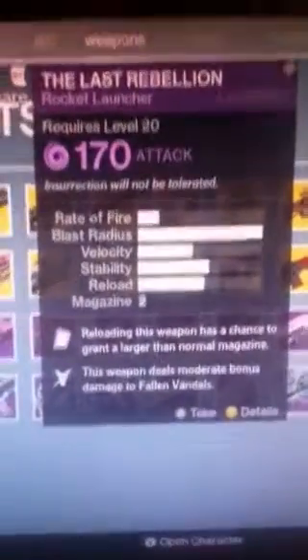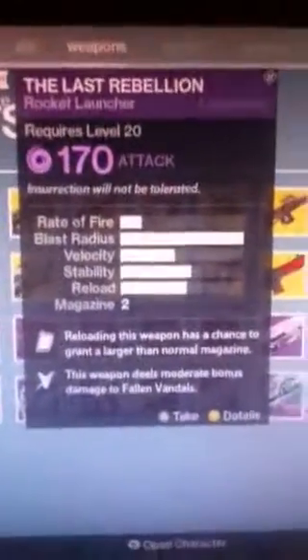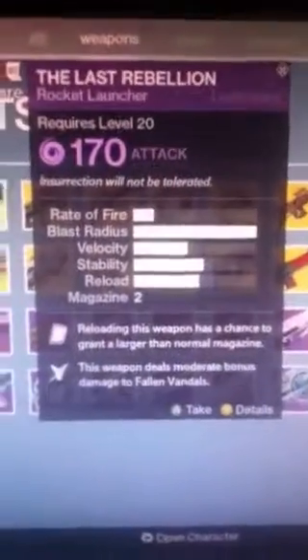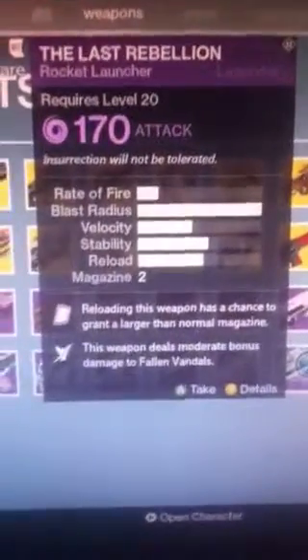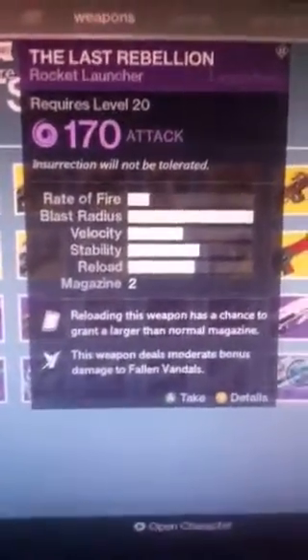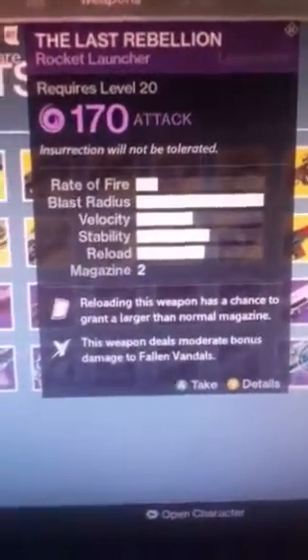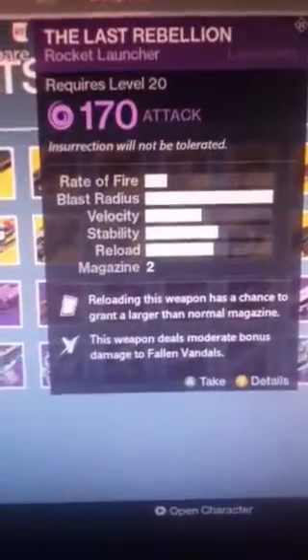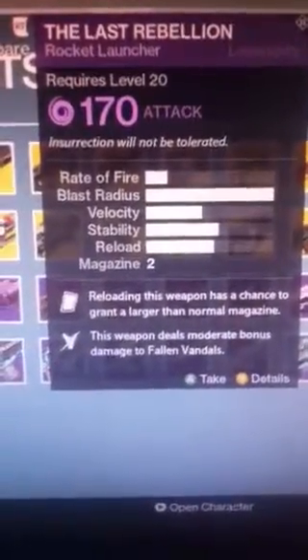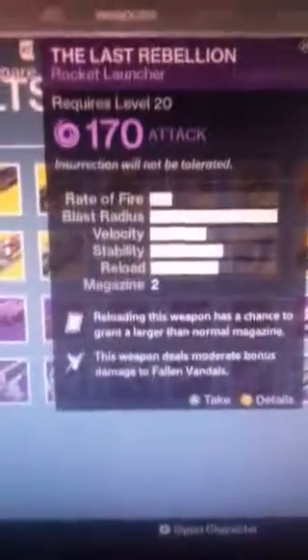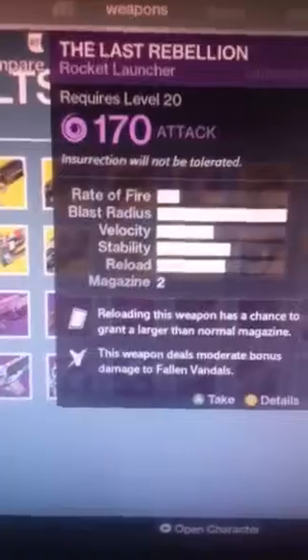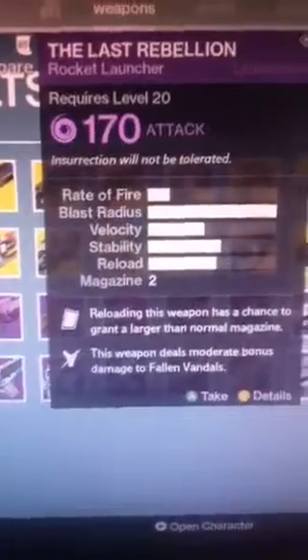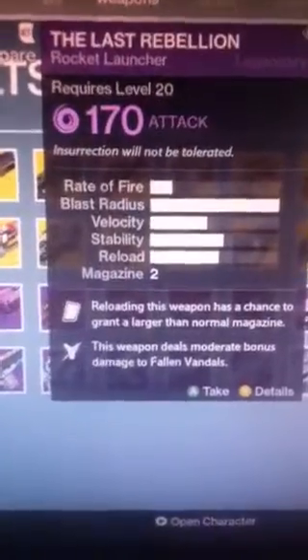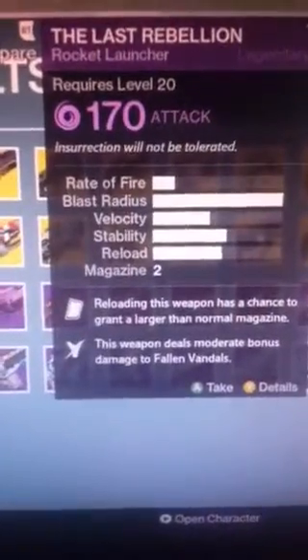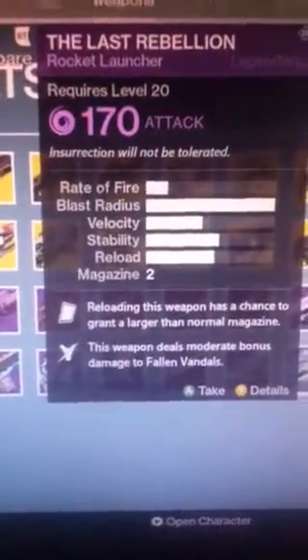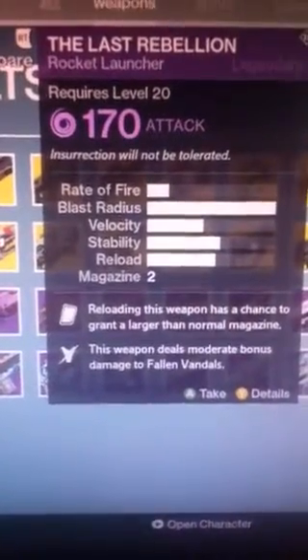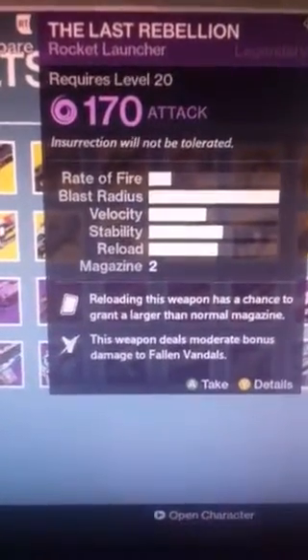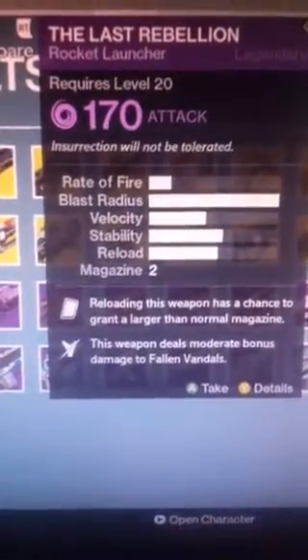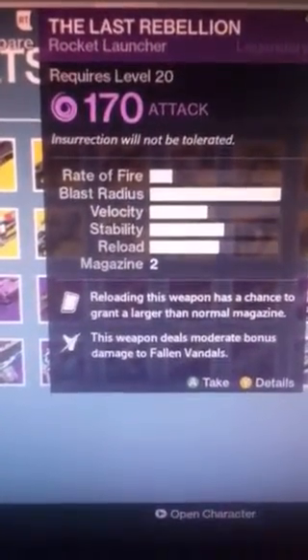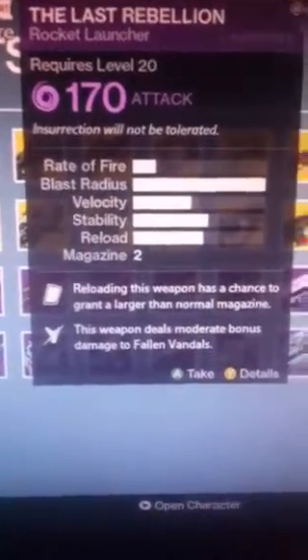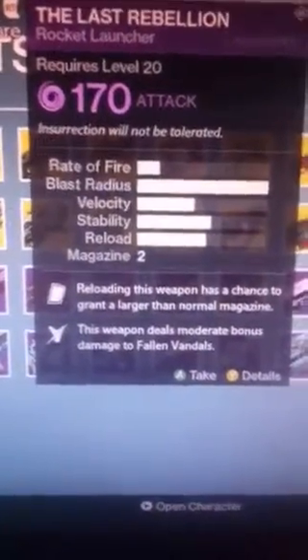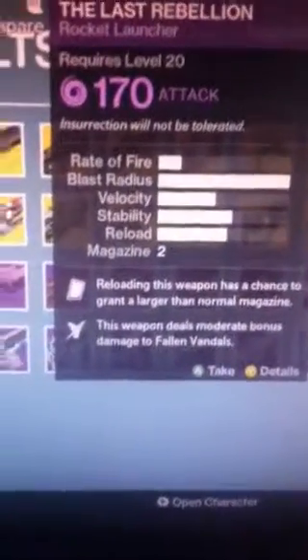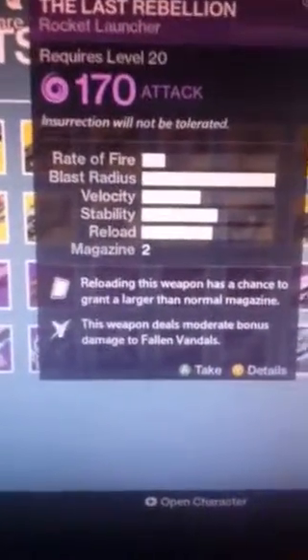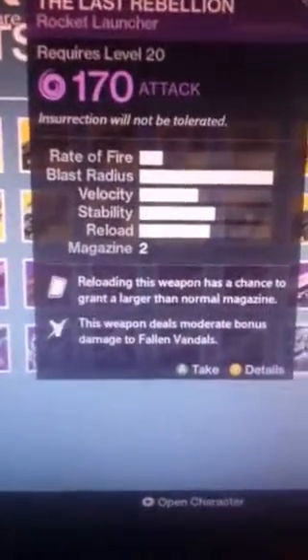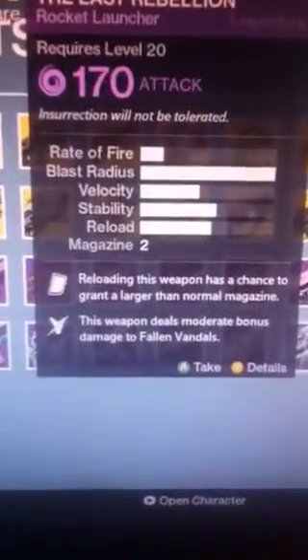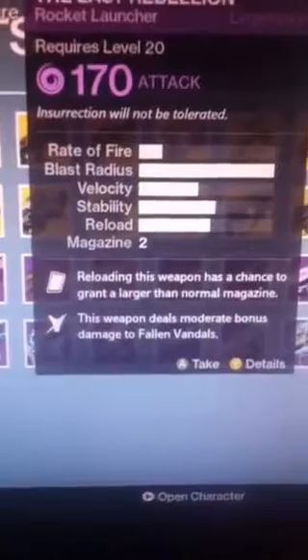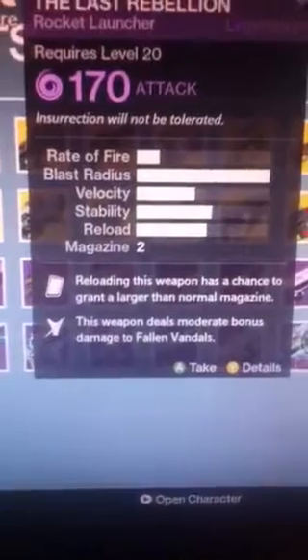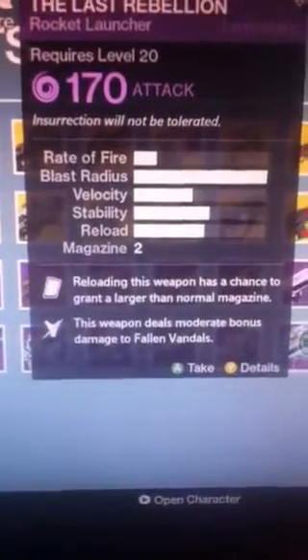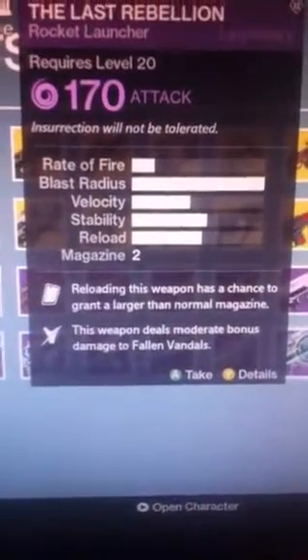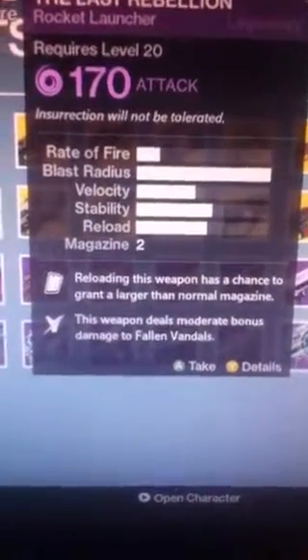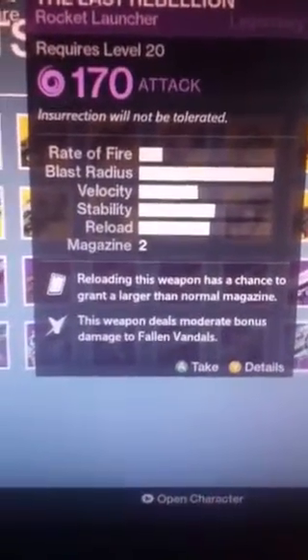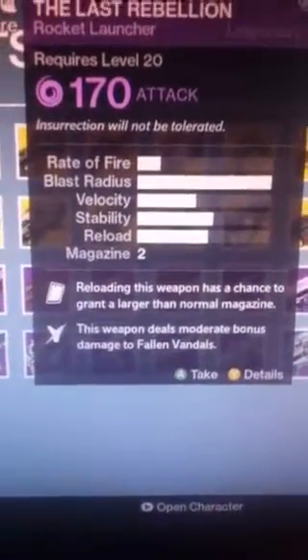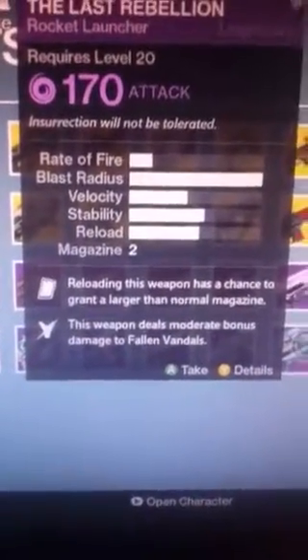Moving on to the rocket launcher, last of all — The Last Rebellion. Reloading this weapon has a chance to draw a larger than normal magazine. This weapon deals moderate bonus damage to vandals.